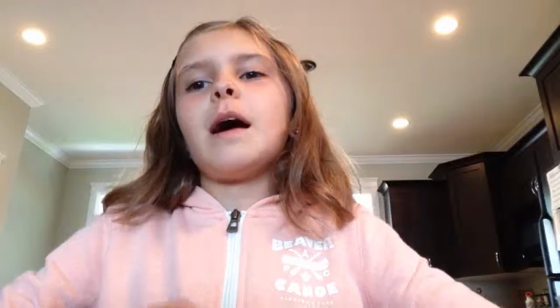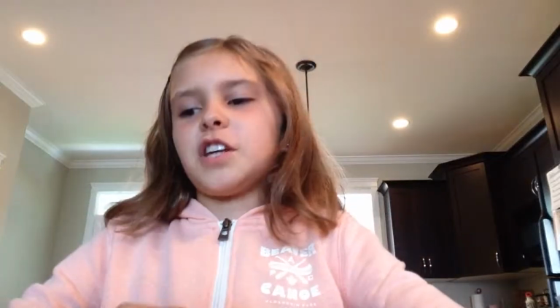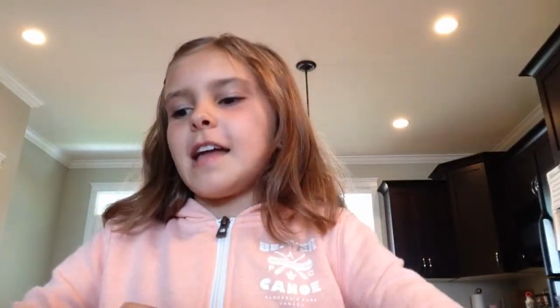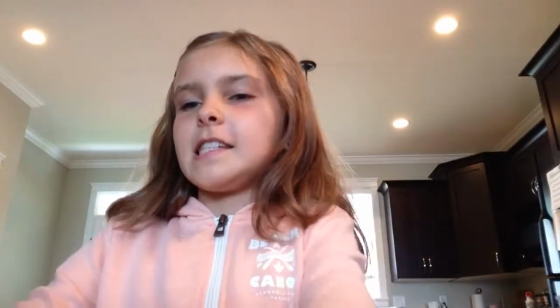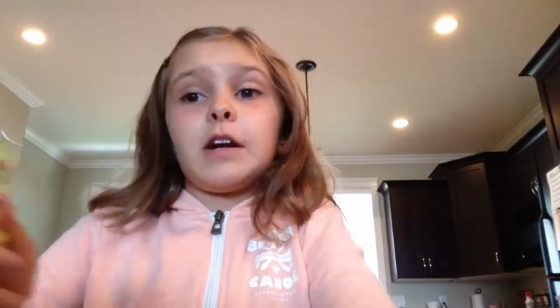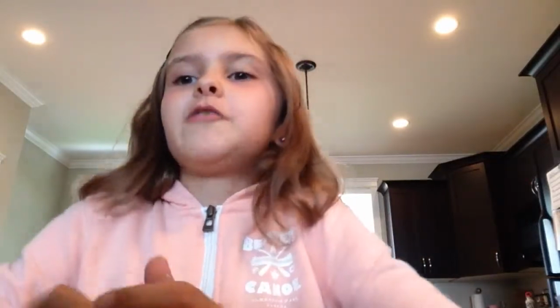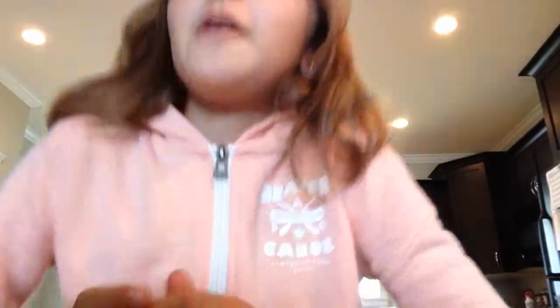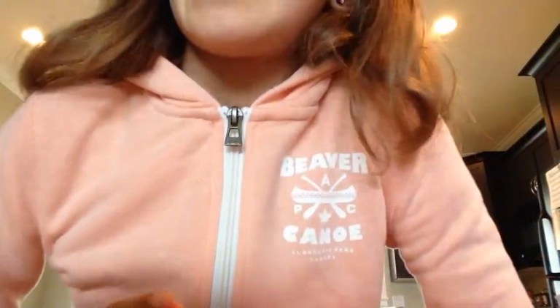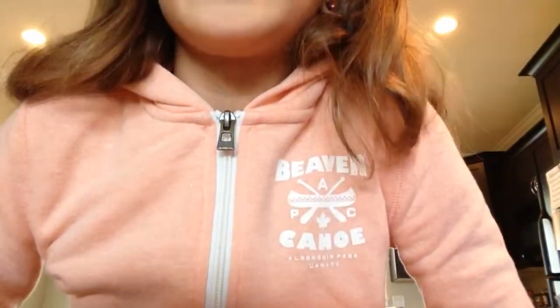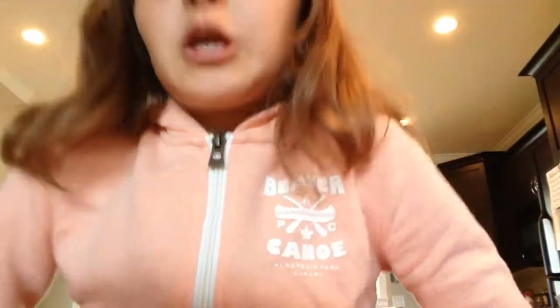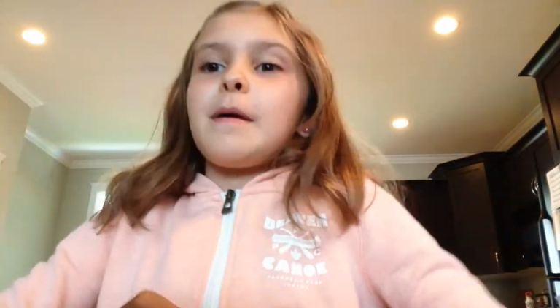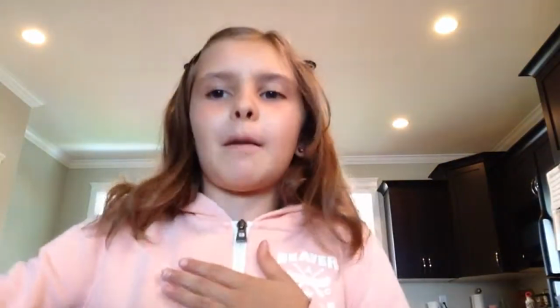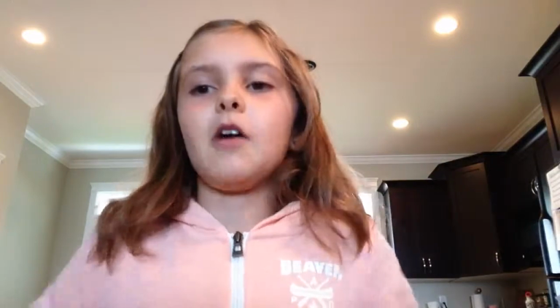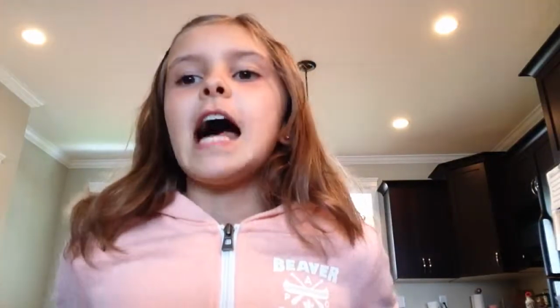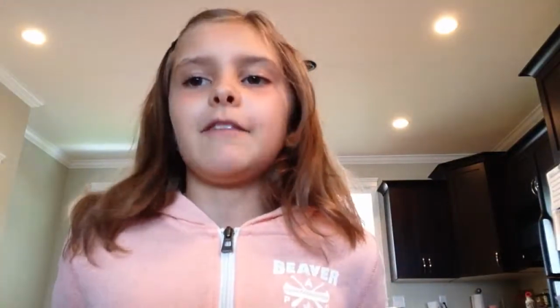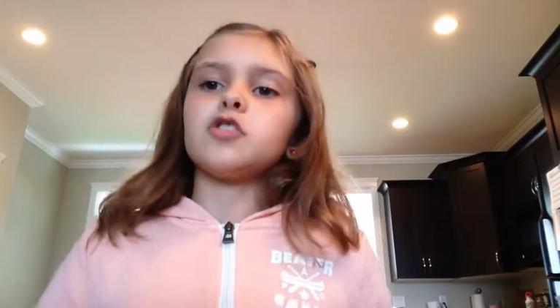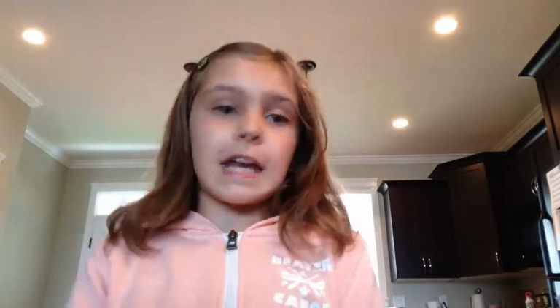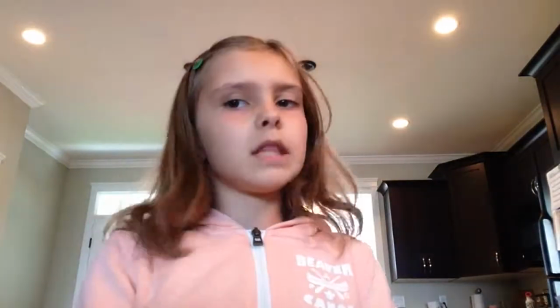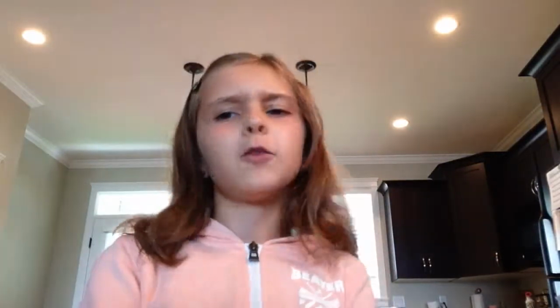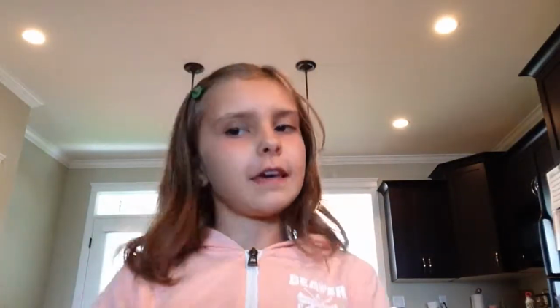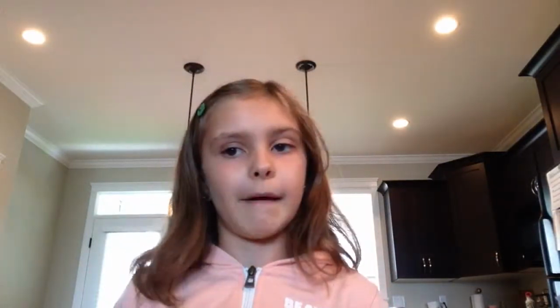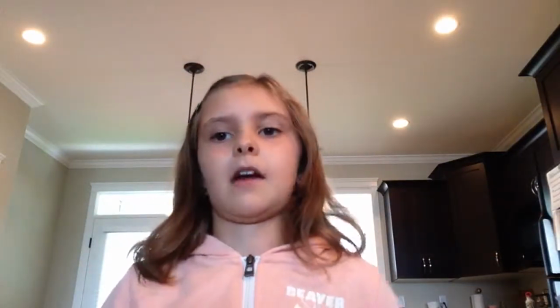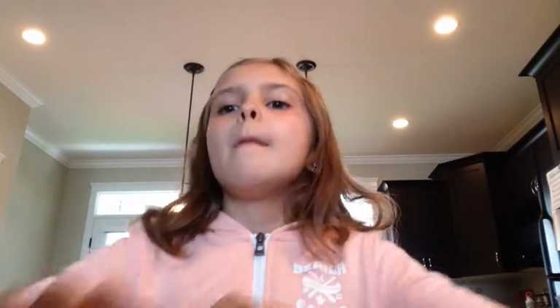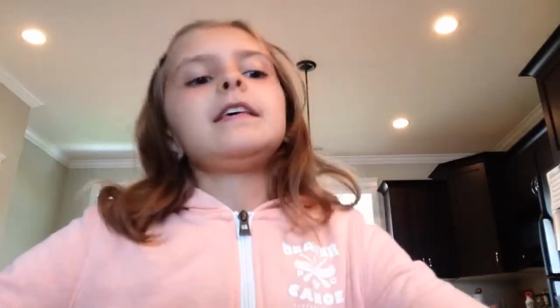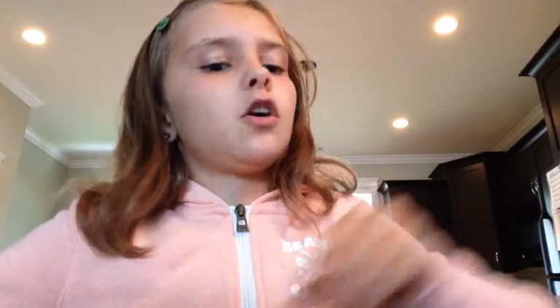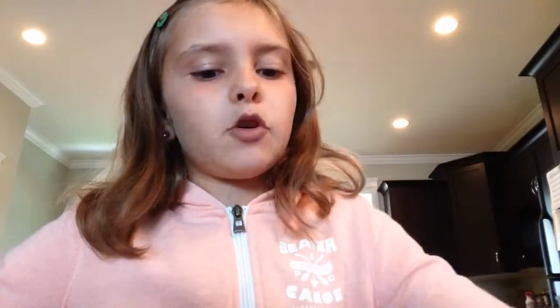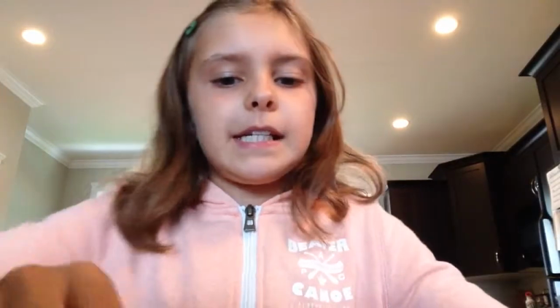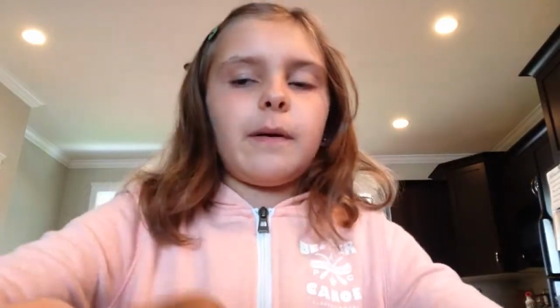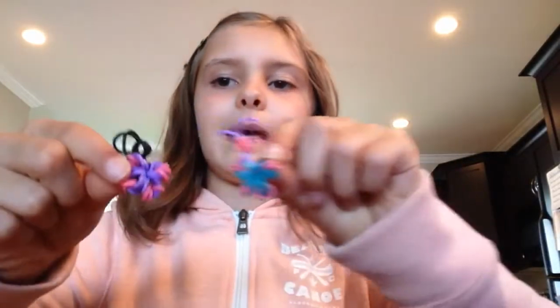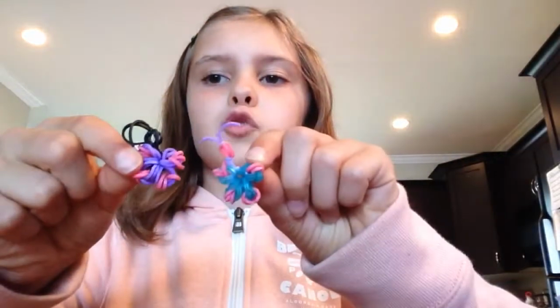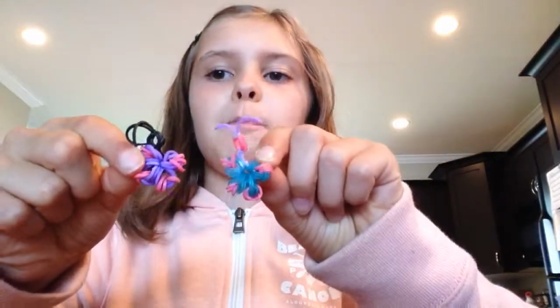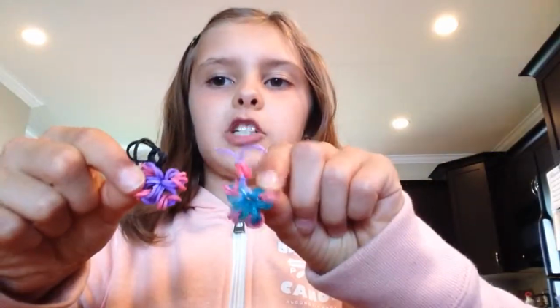Hello, I'm Portia, and this is my very first video. I'm going to tell you a little bit about myself. I'm 11 years old, and I have been looming for, I think, a few months now. But in this video, I'm going to be teaching you how to make these adorable butterfly charms.